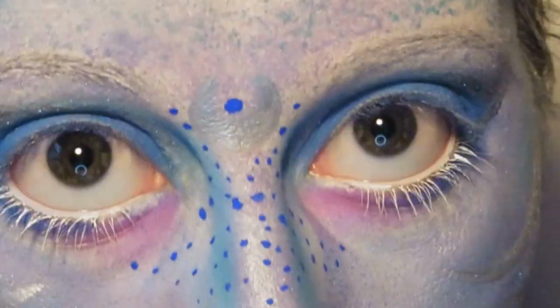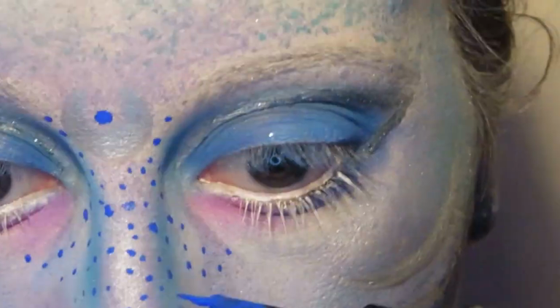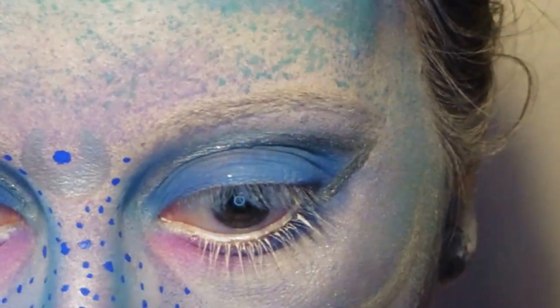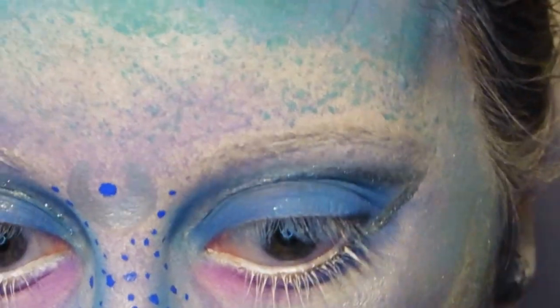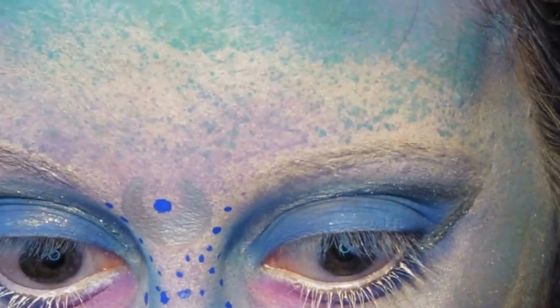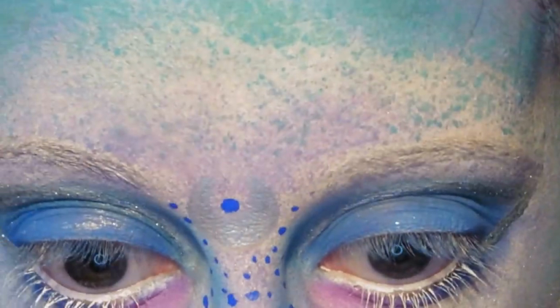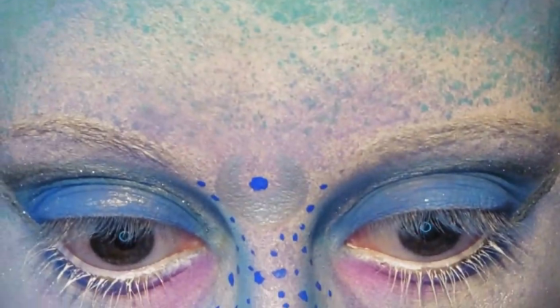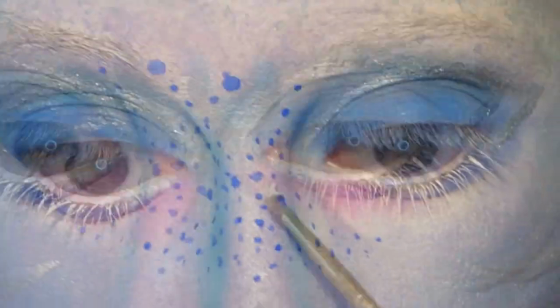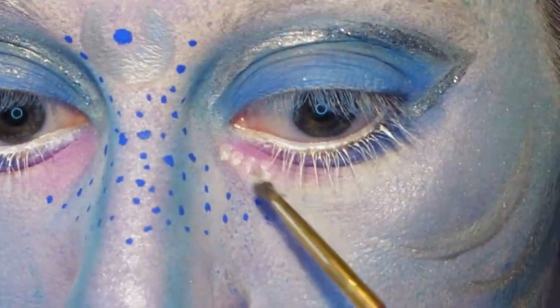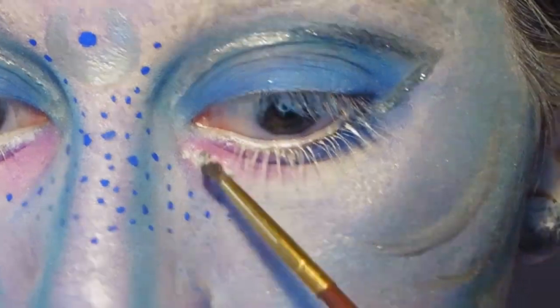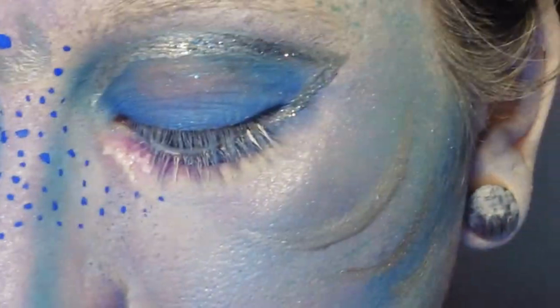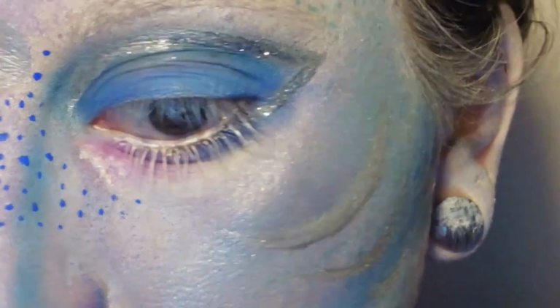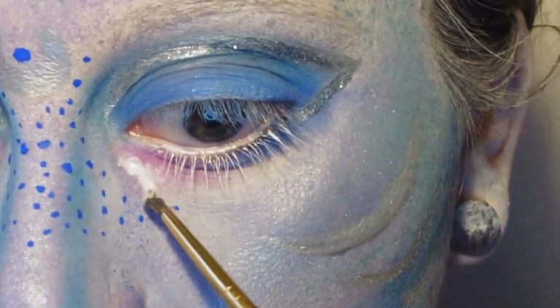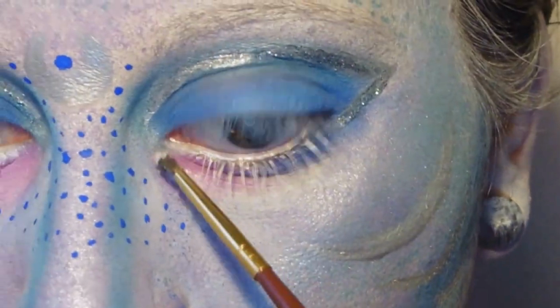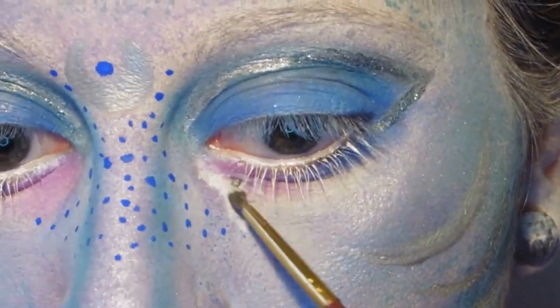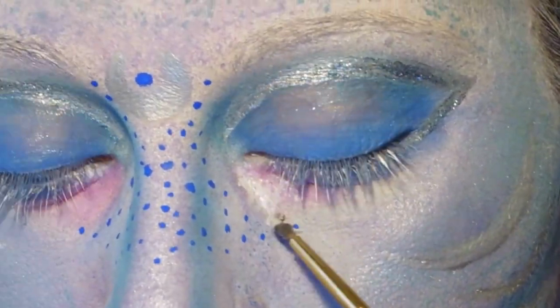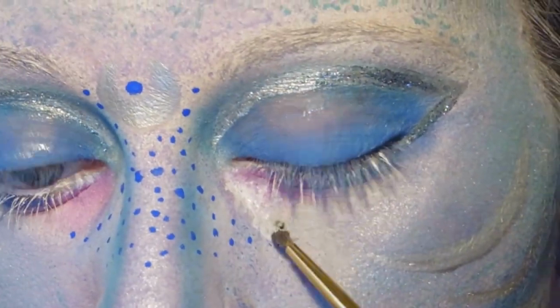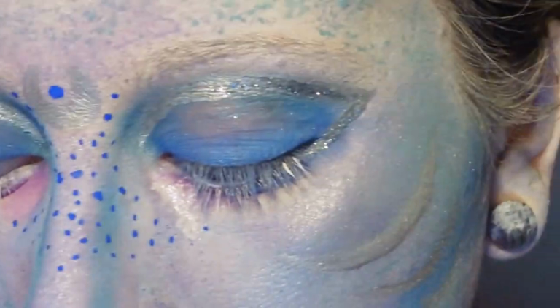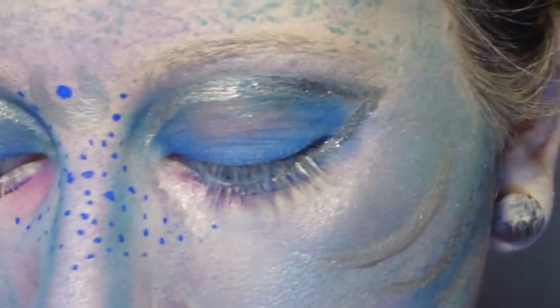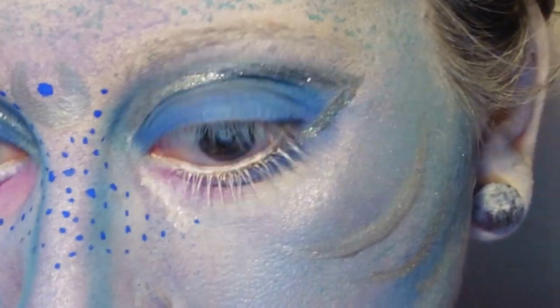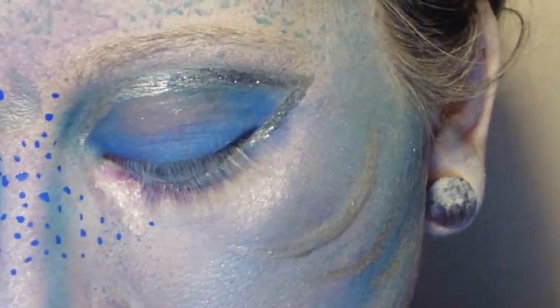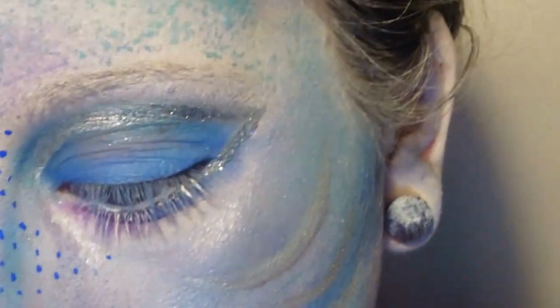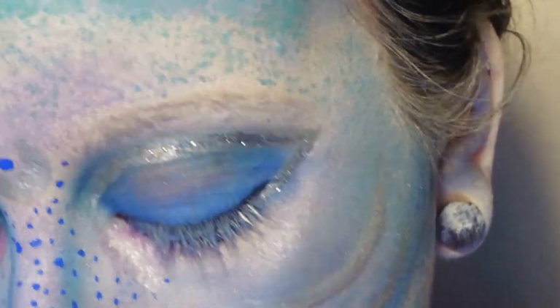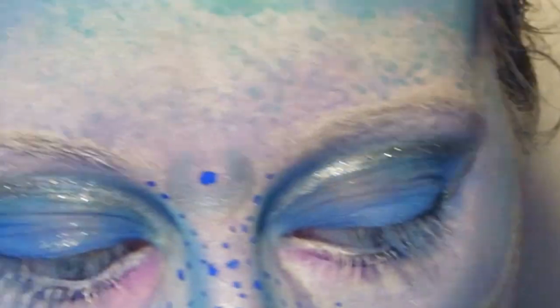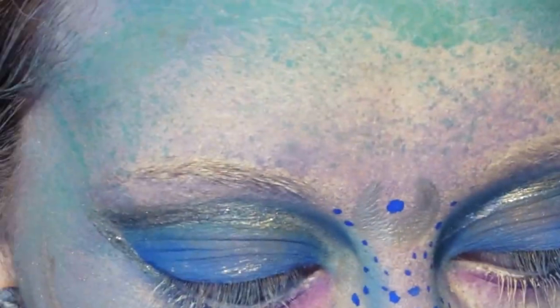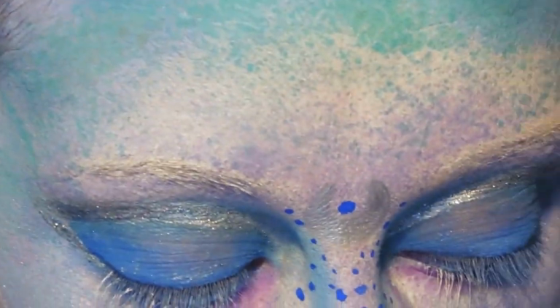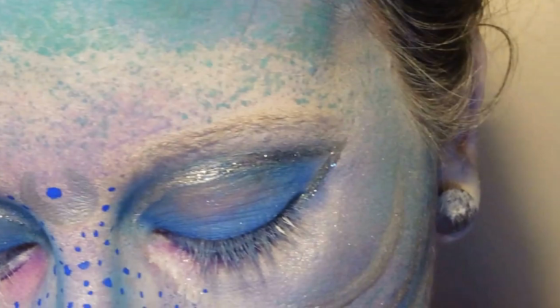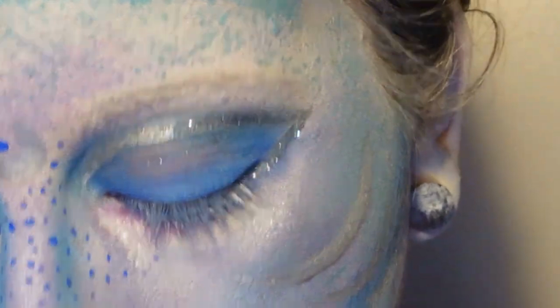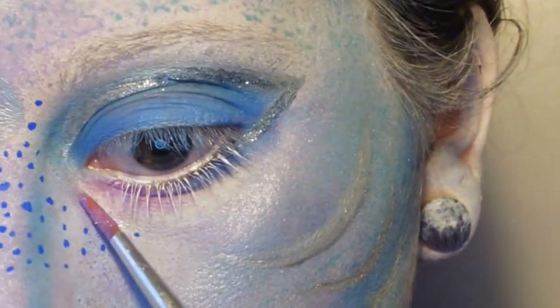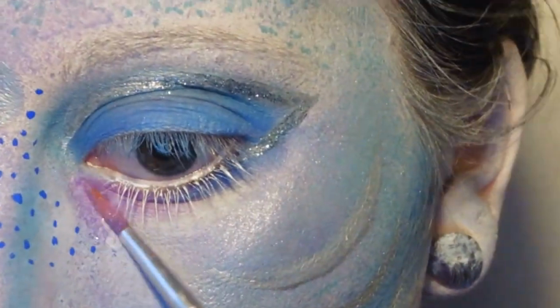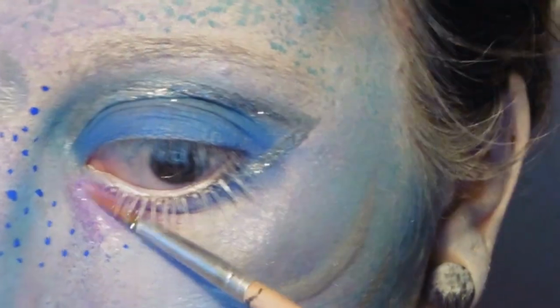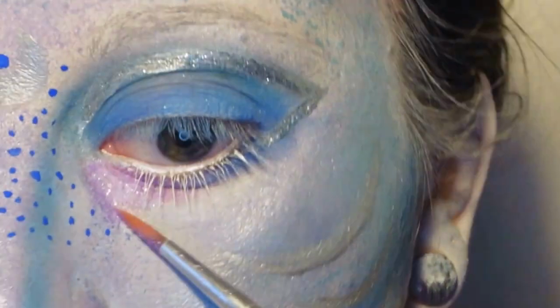Now for a bit of glitter: I'm putting a bit of lash glue on the purple eyeshadow, and then over the top of that we're going to dab on some very fine purple glitter.